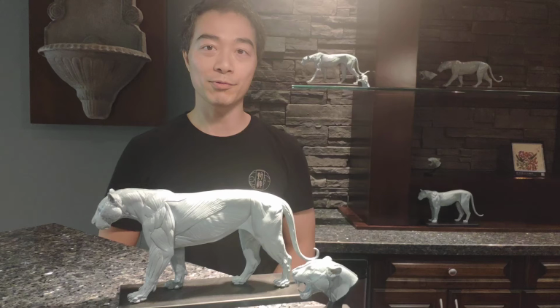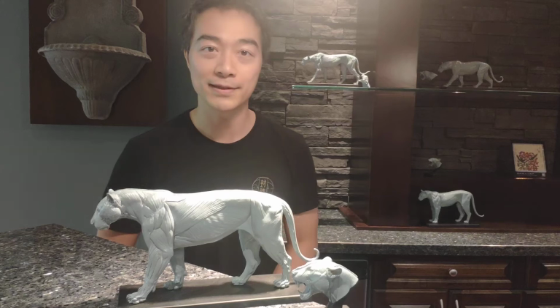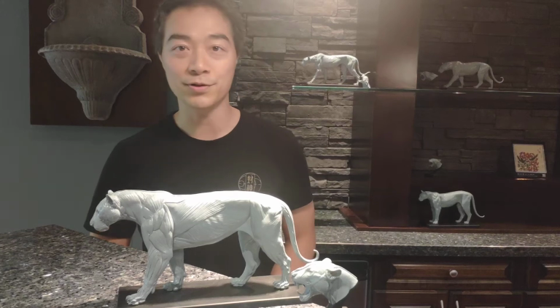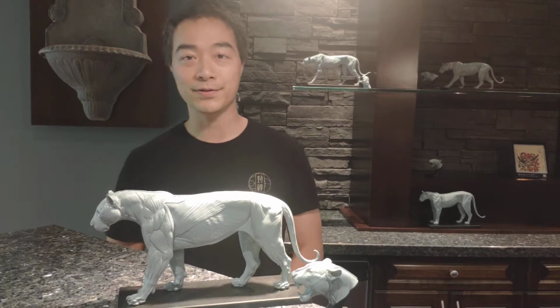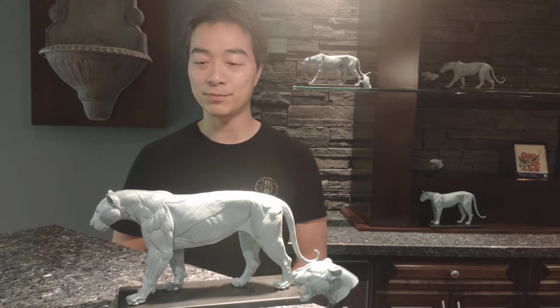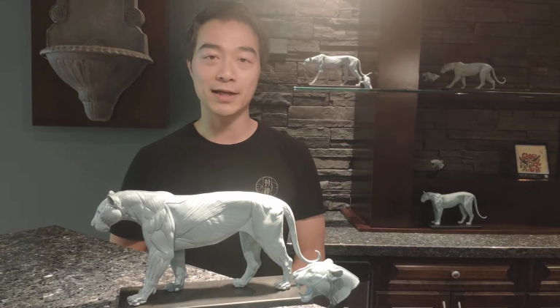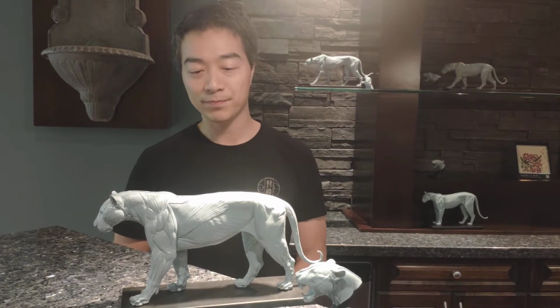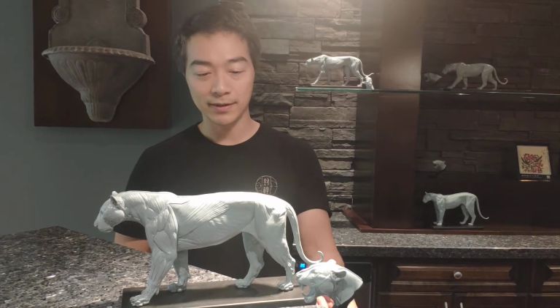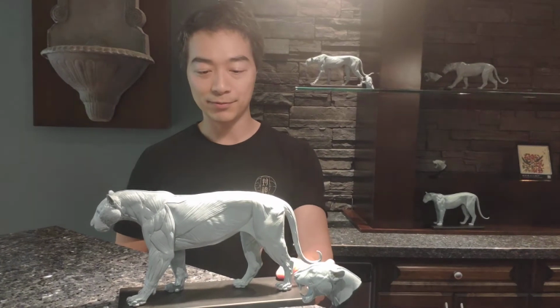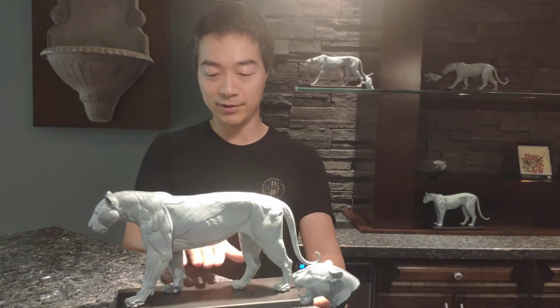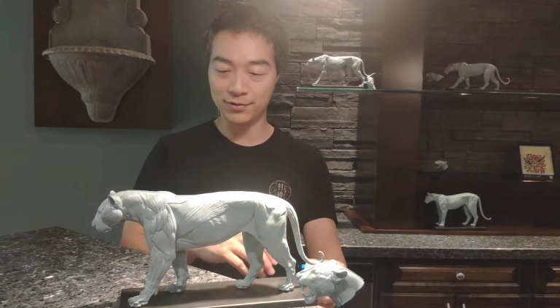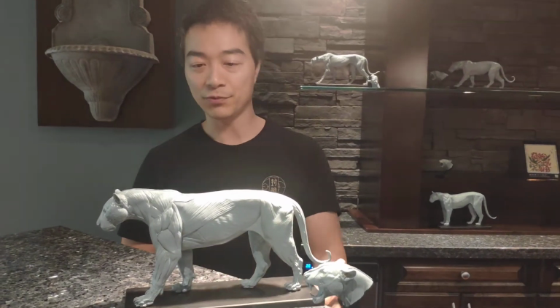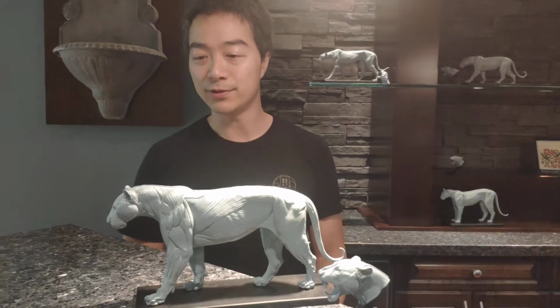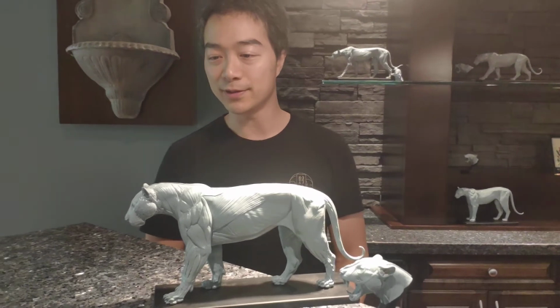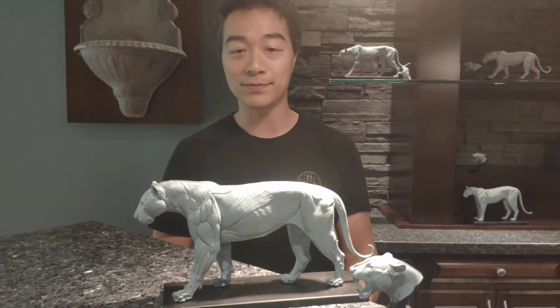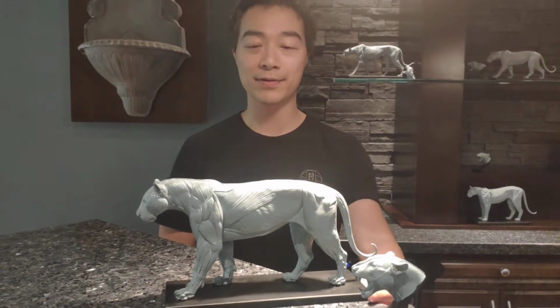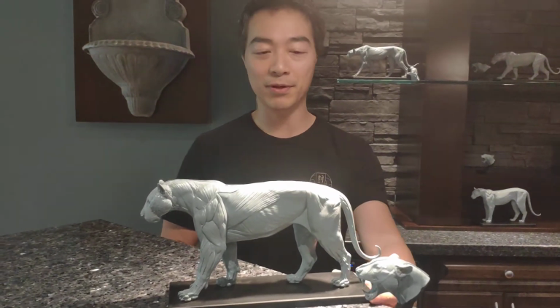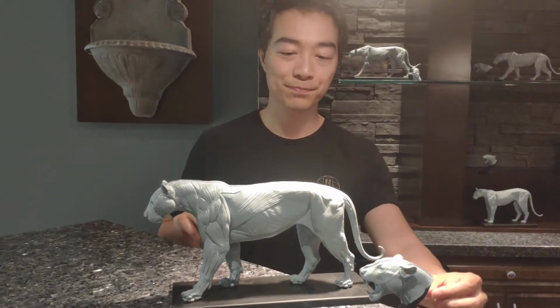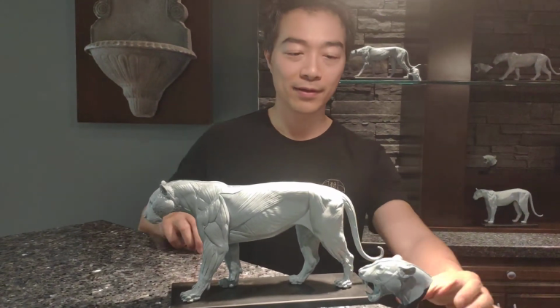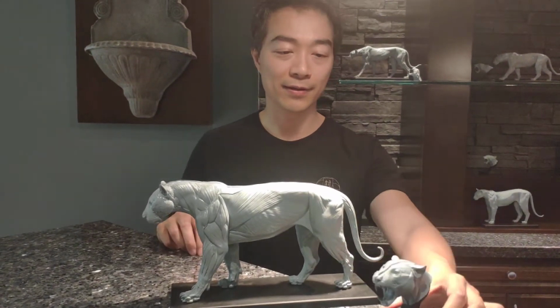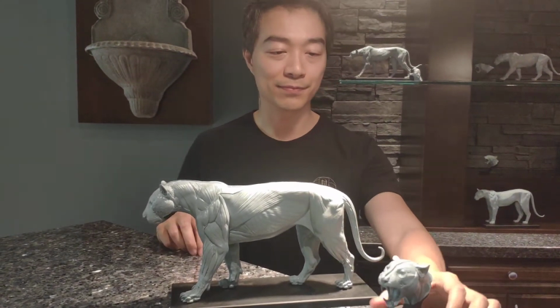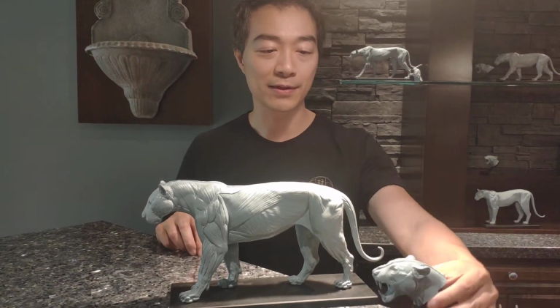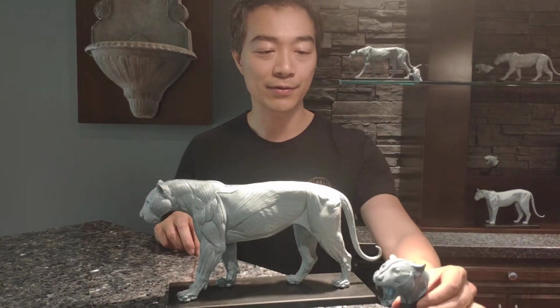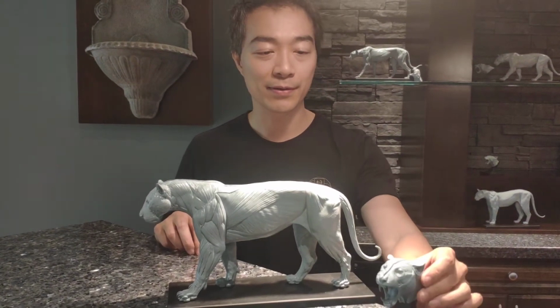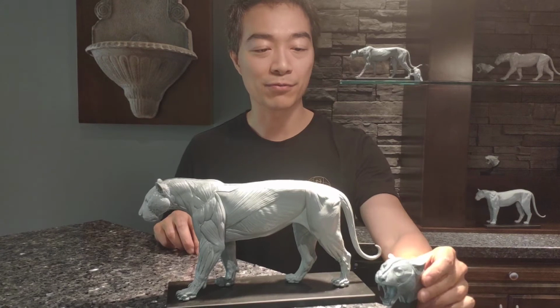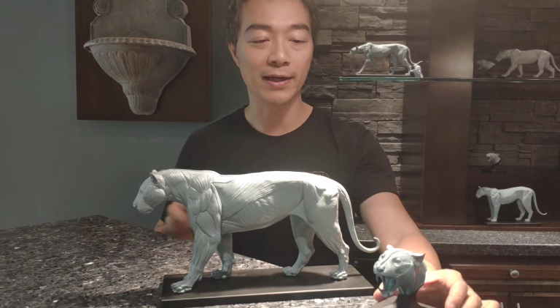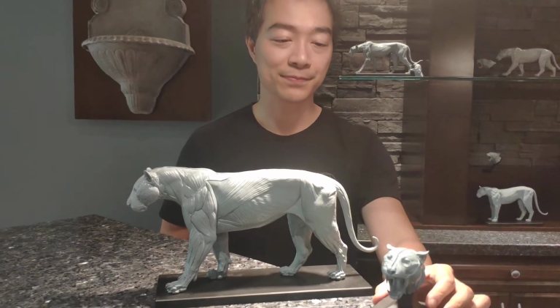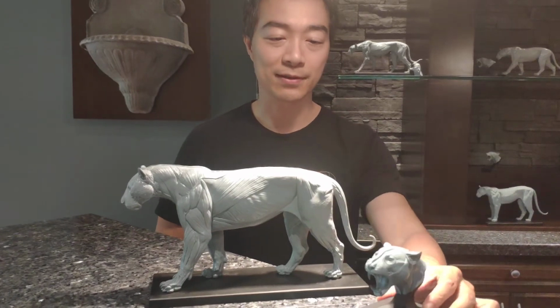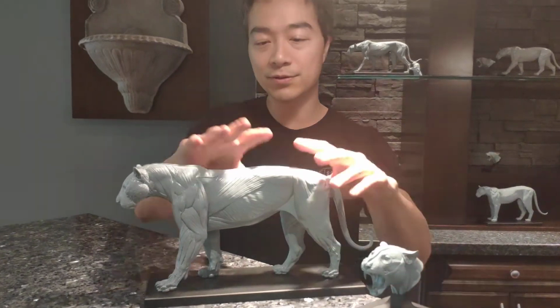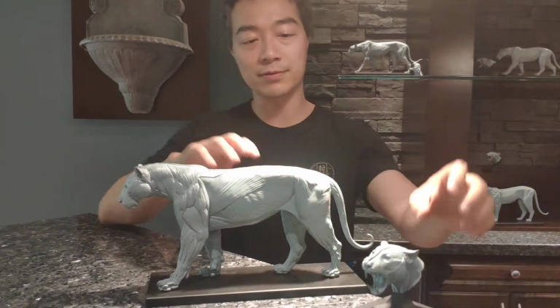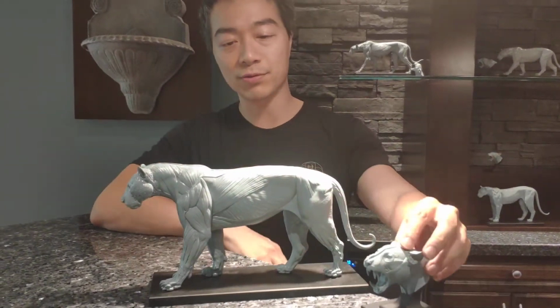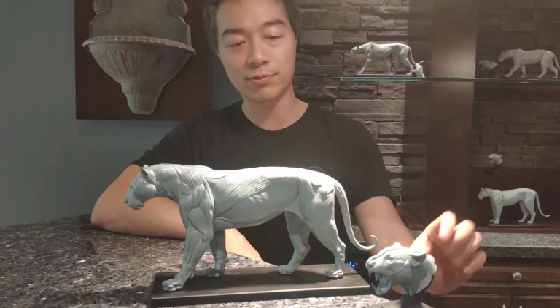Hi everyone, this is Jun here from Jun's Anatomy. What I have for review here is the Tiger Anatomy model and the Tiger mouth open head. These two are sold separately.